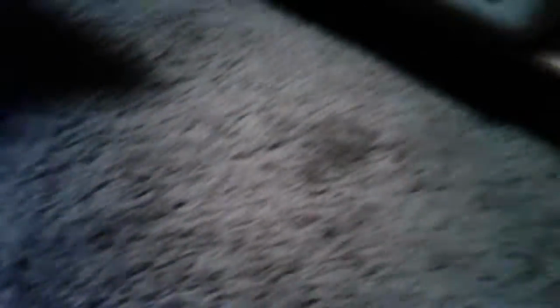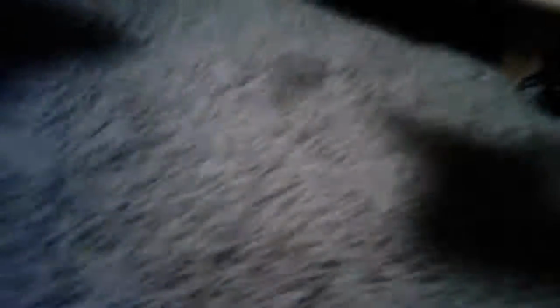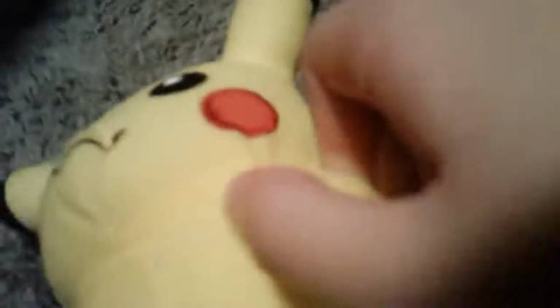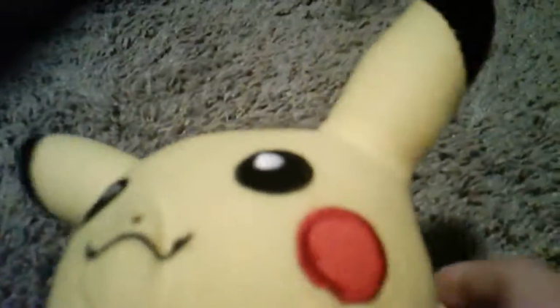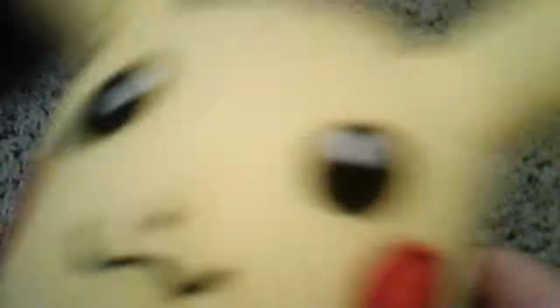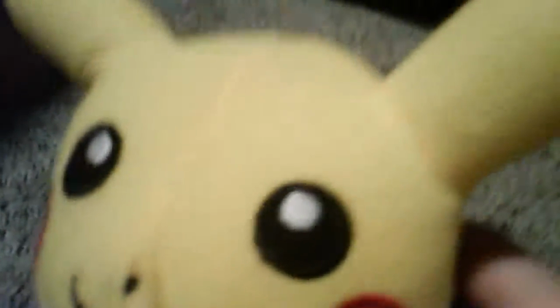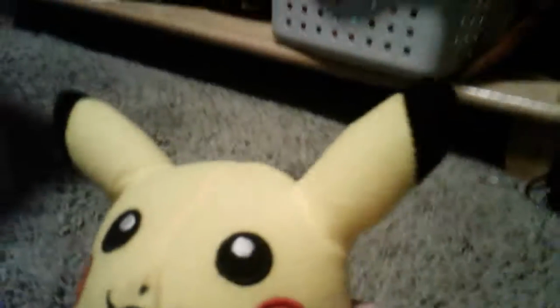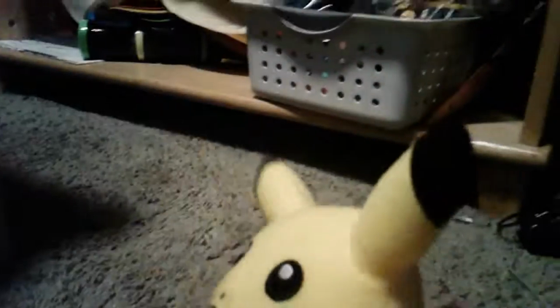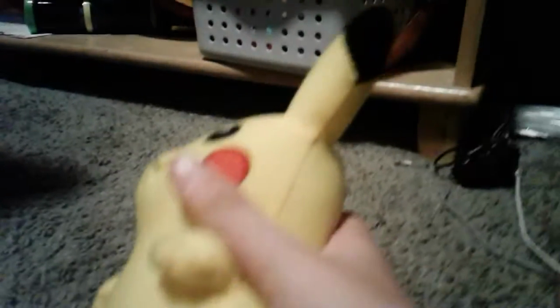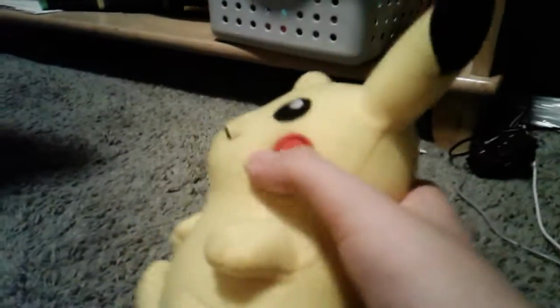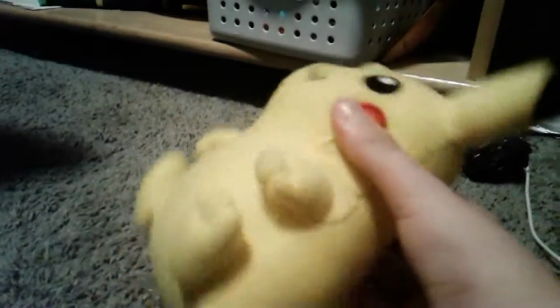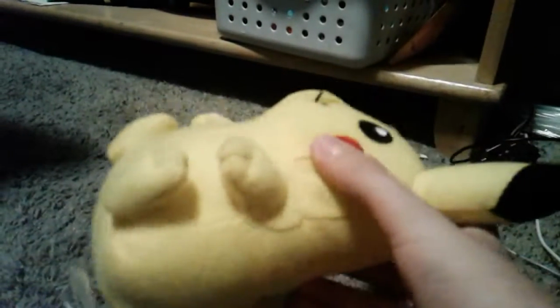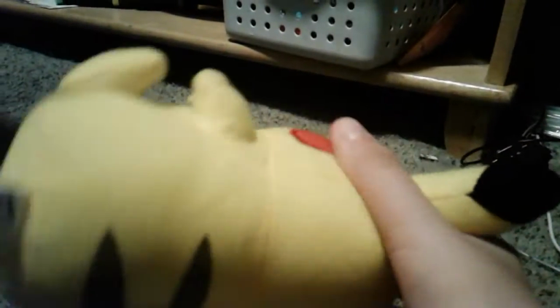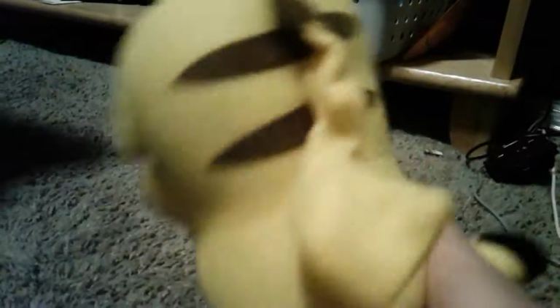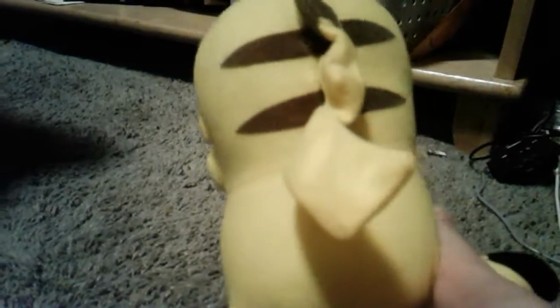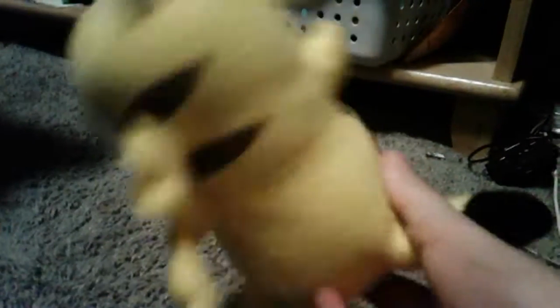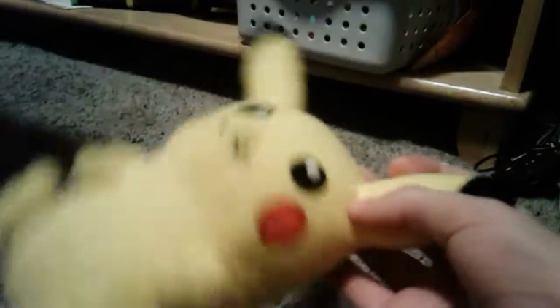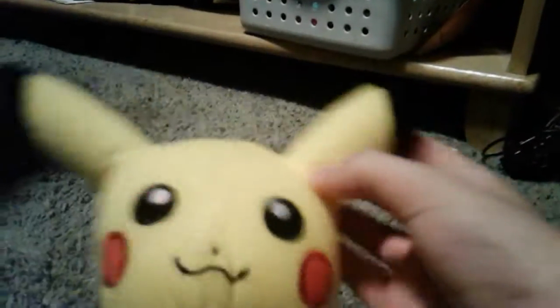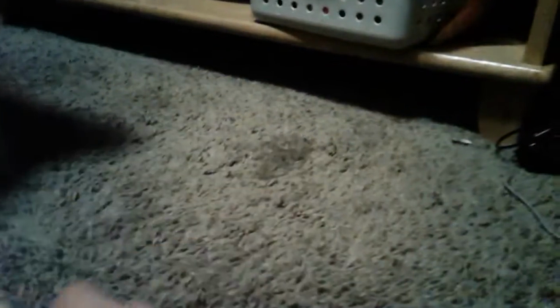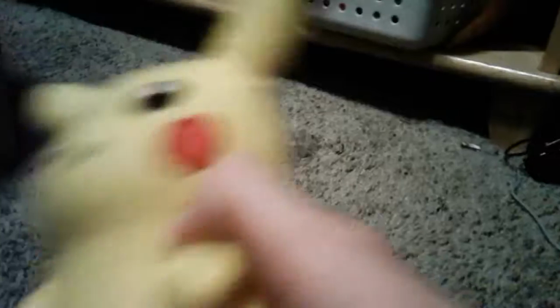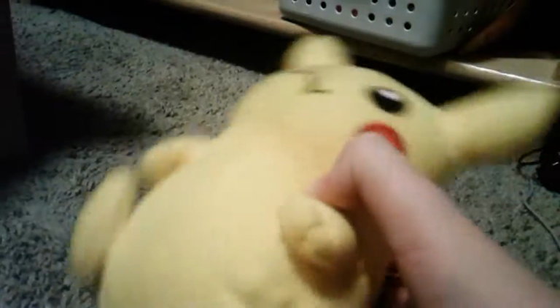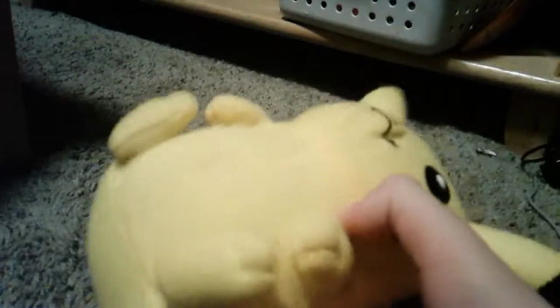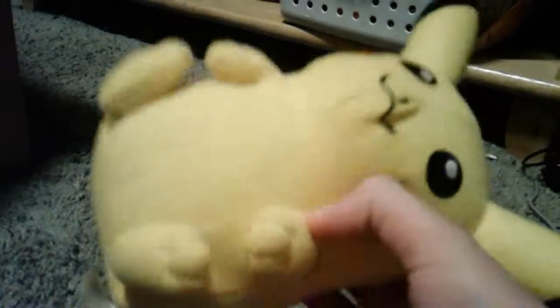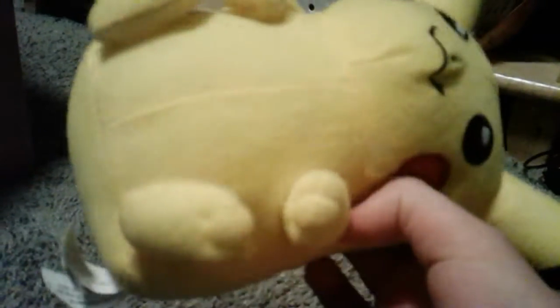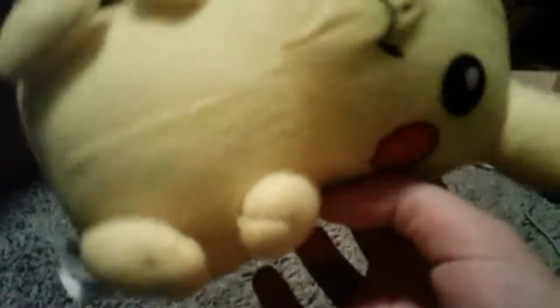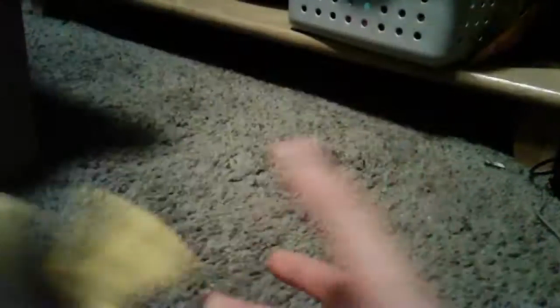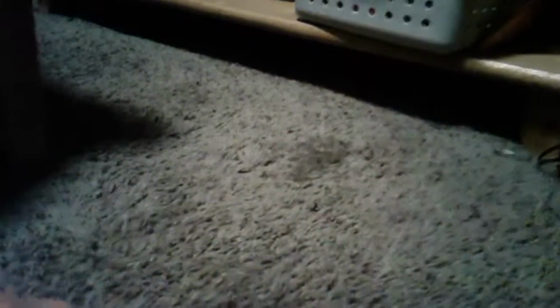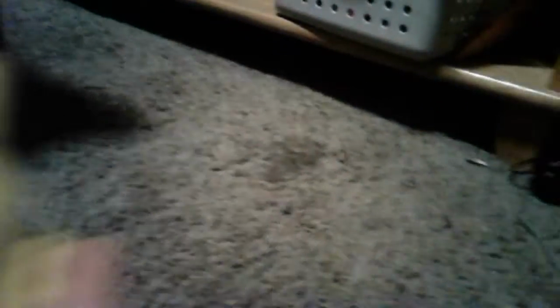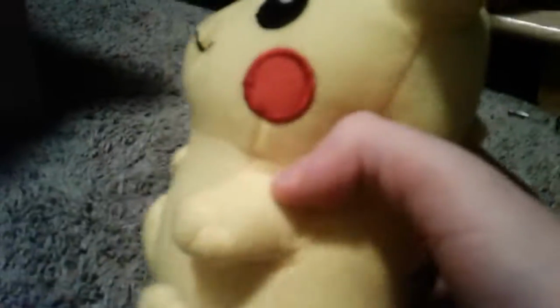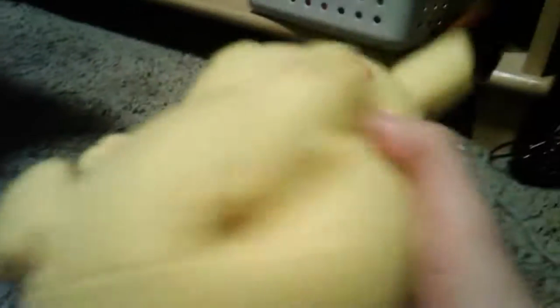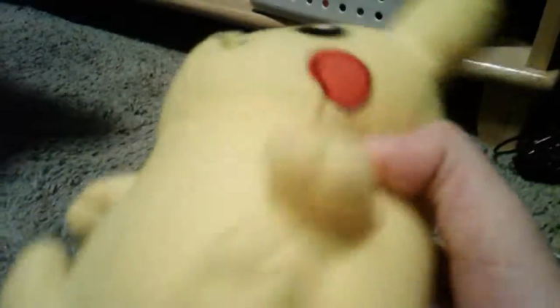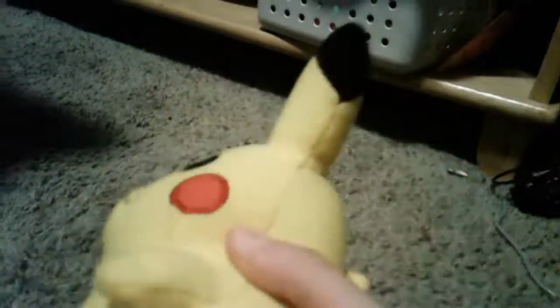First off, we have a stuffed Pikachu that I found in the street. It's pretty good and I think it came from Six Flags. I don't know, but I'm very lucky.